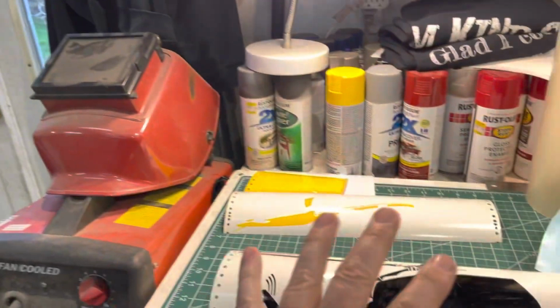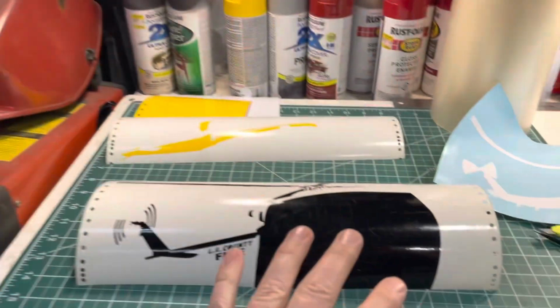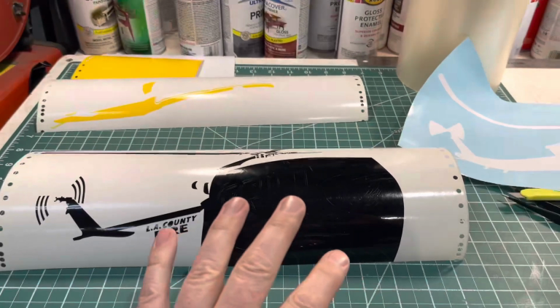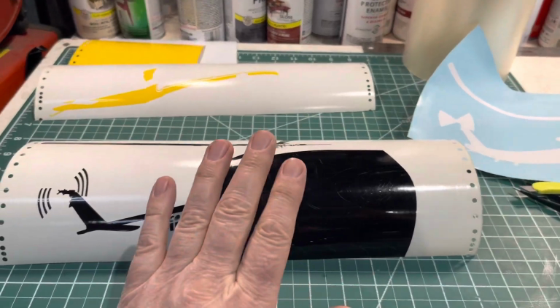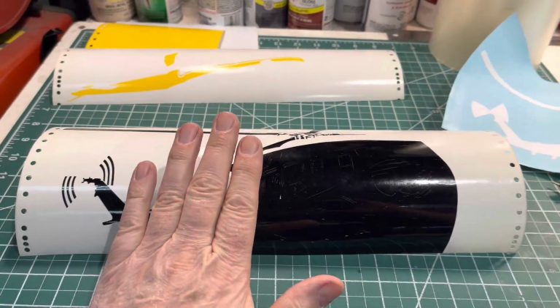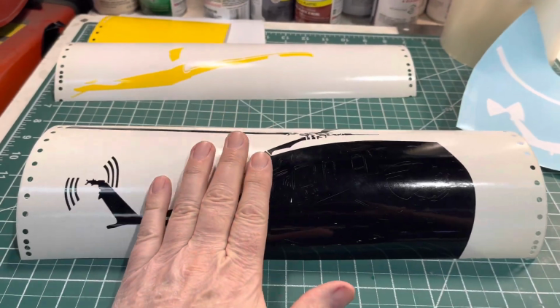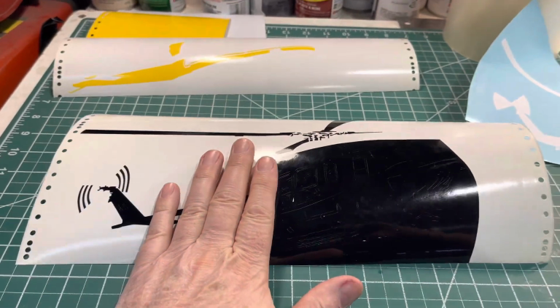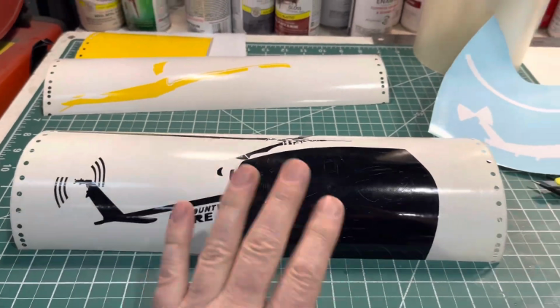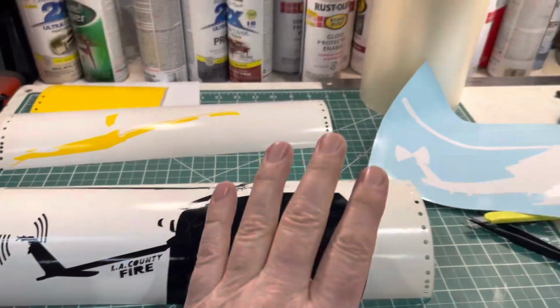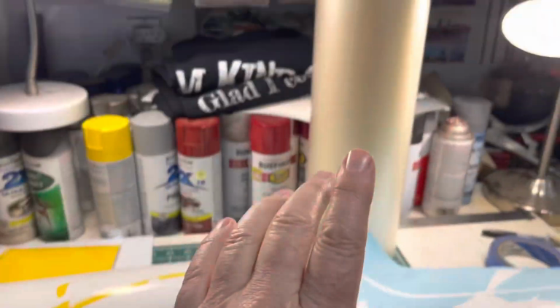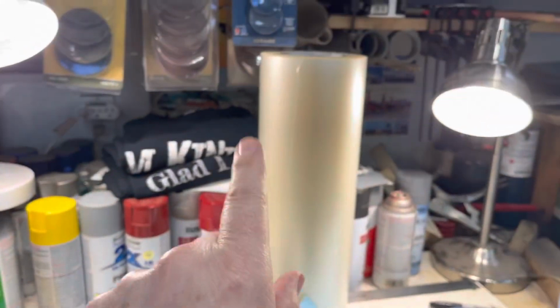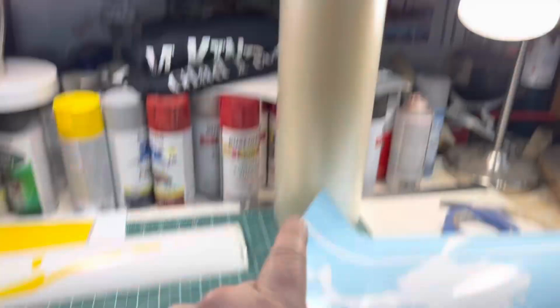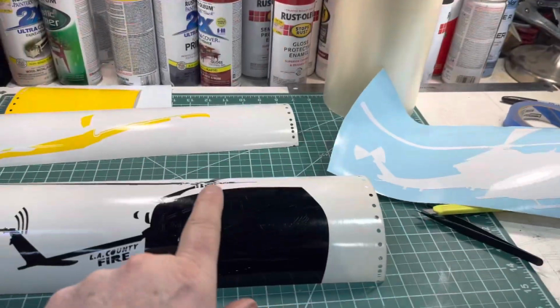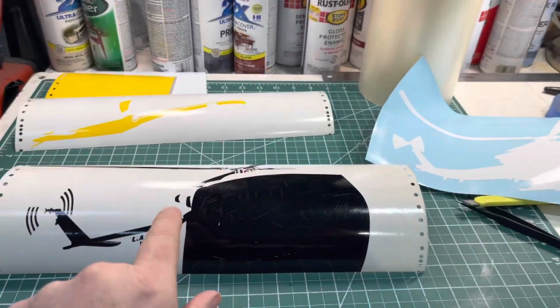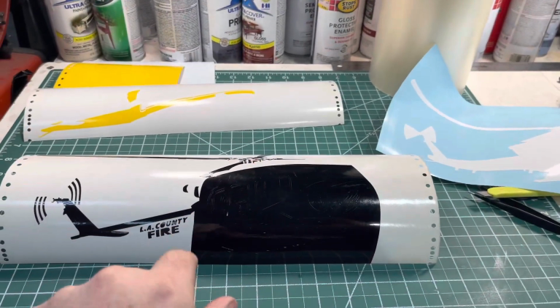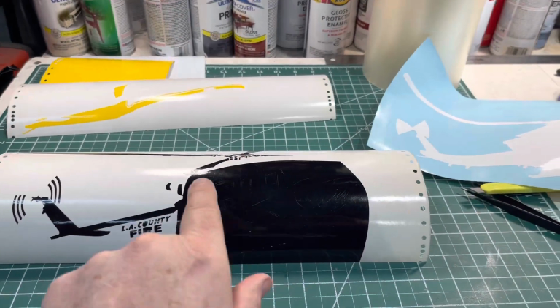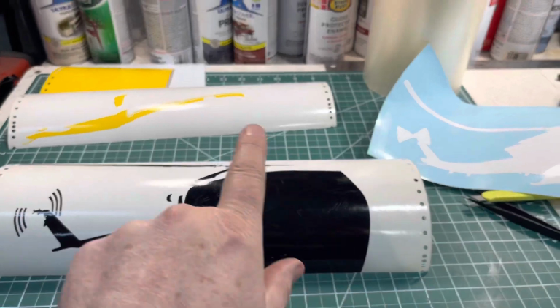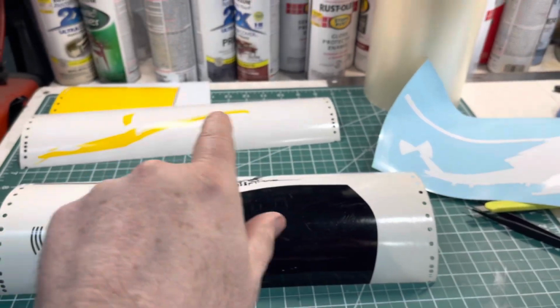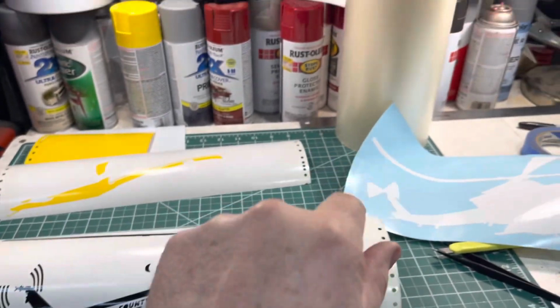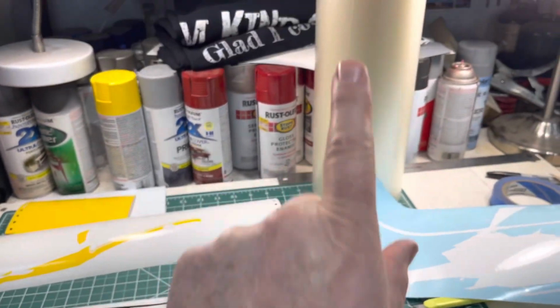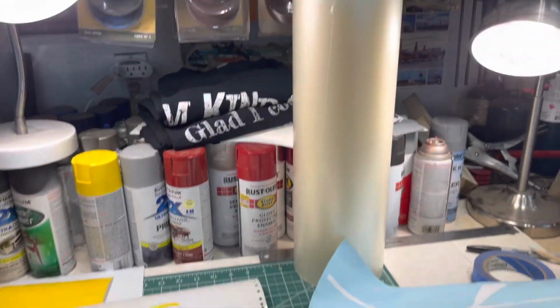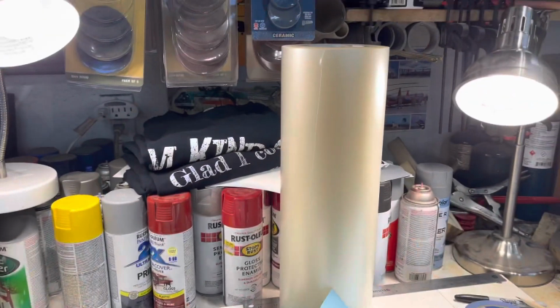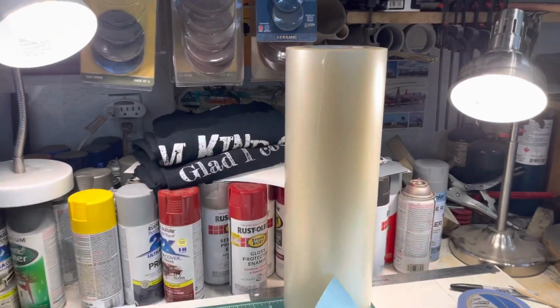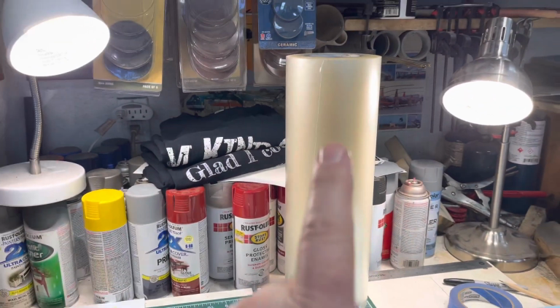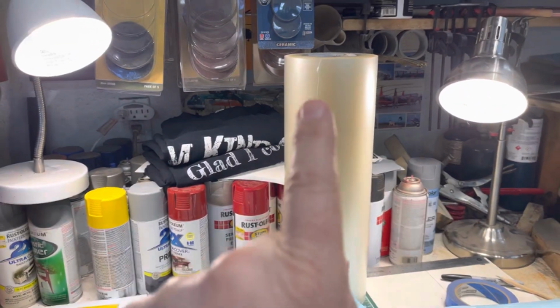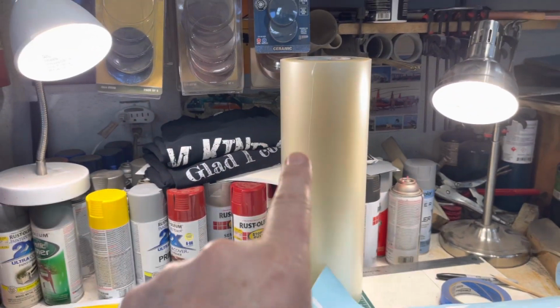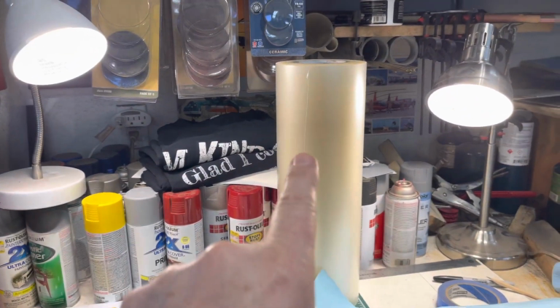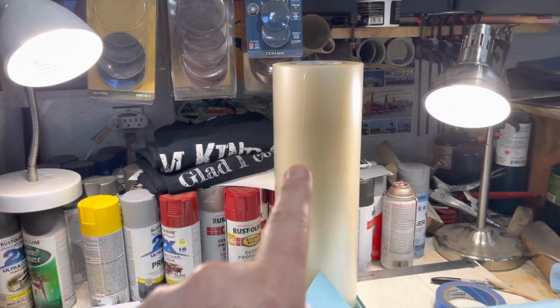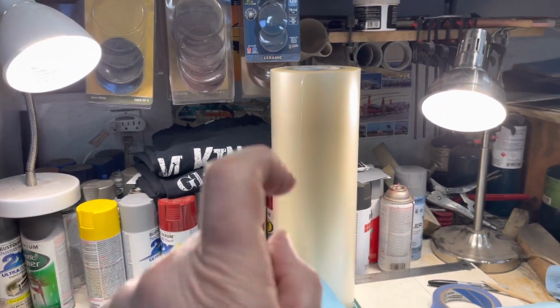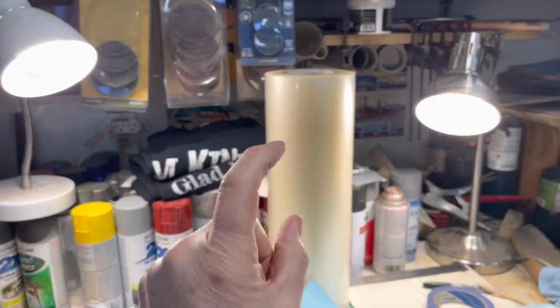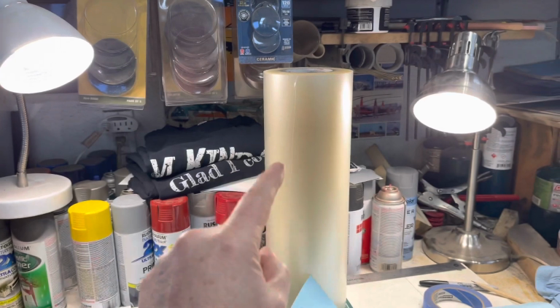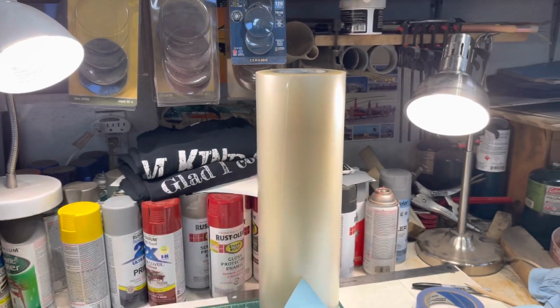I'll be able to layer up my pieces because the paper stuff is a little opaque. You can't see through it until you lay it on there. I'm hoping this does a little bit better. So I'm weeding this all out and we're going to see how that stuff does, because that was really expensive.